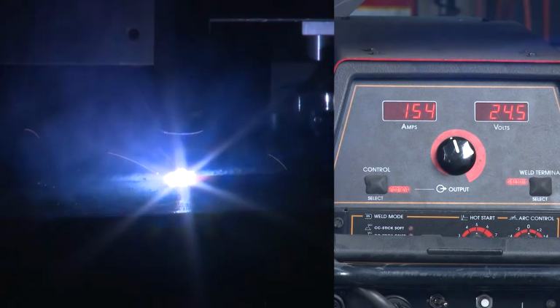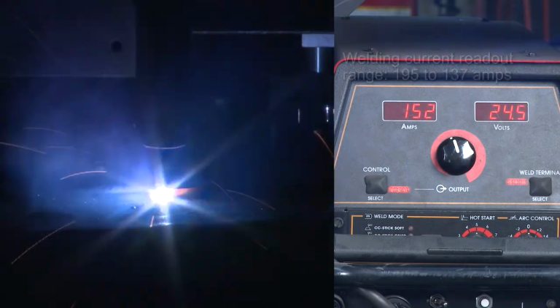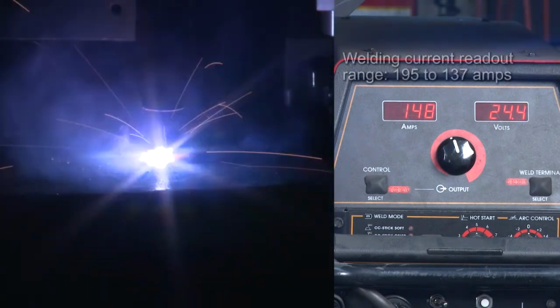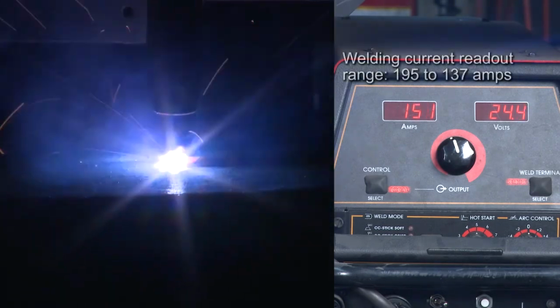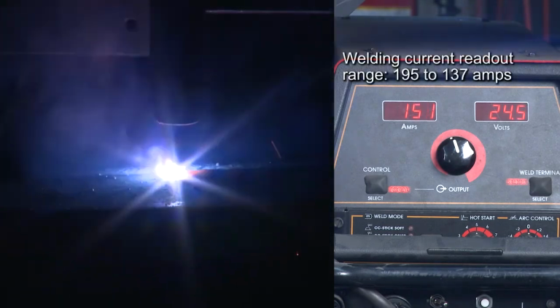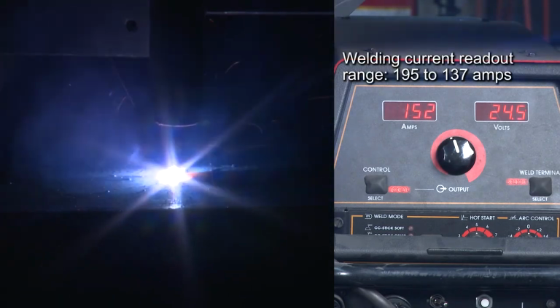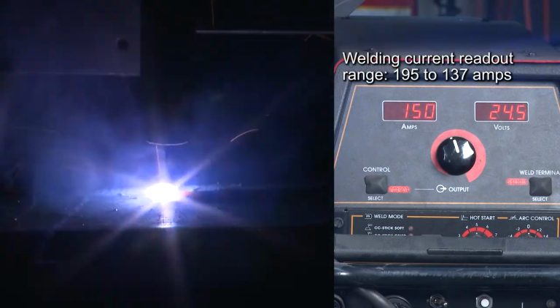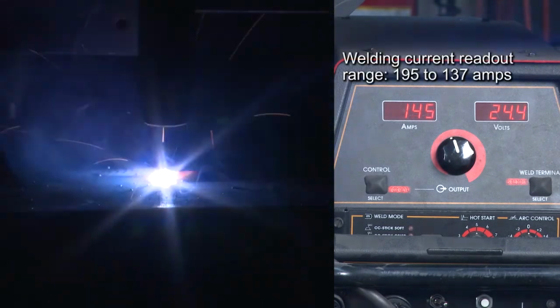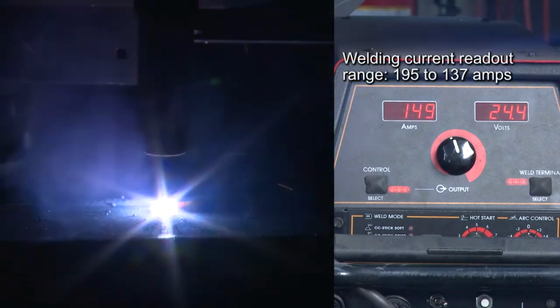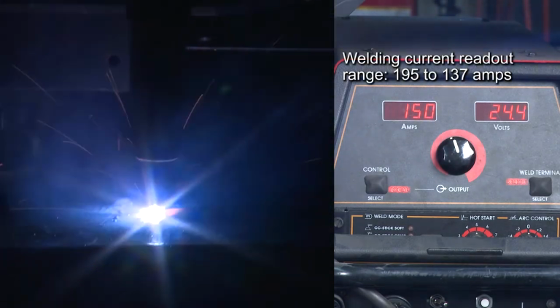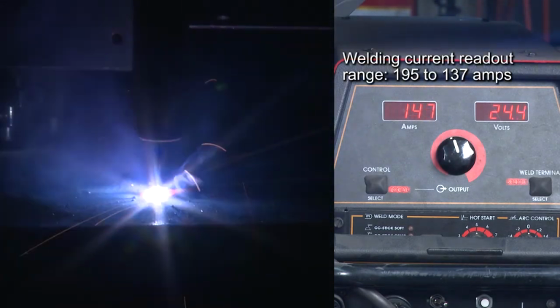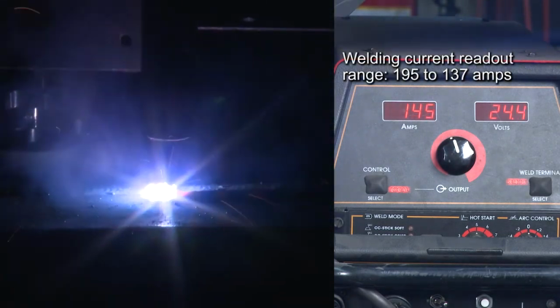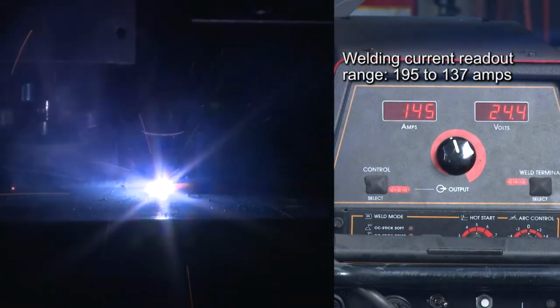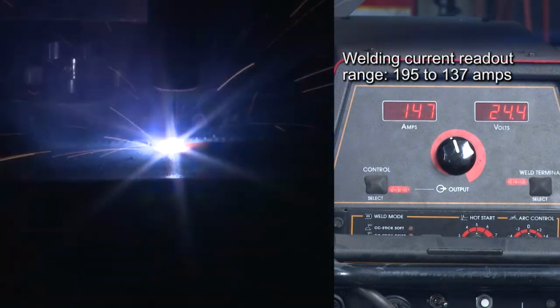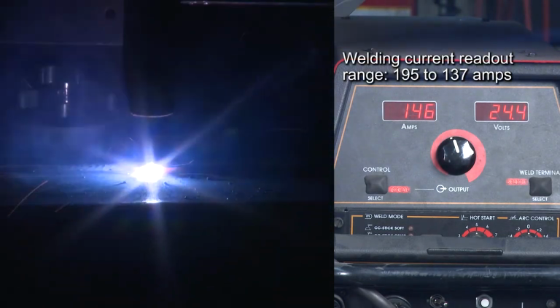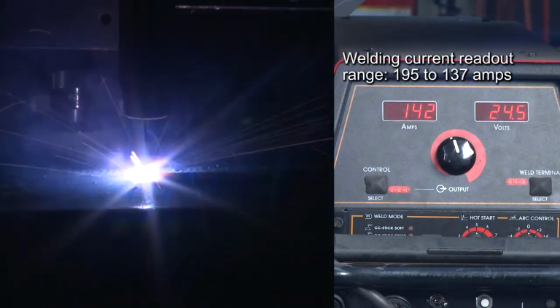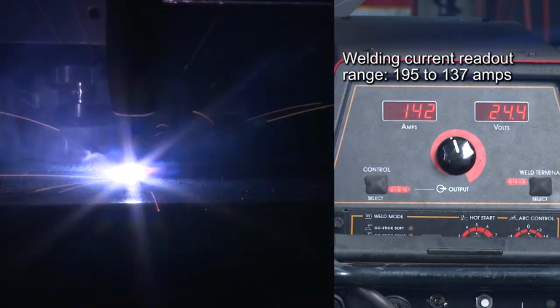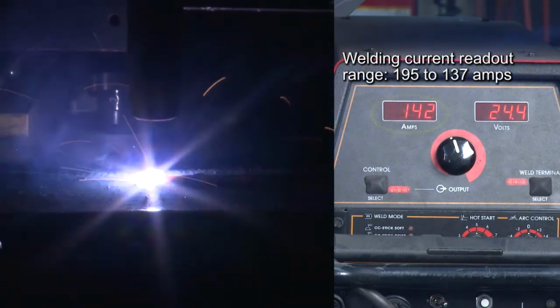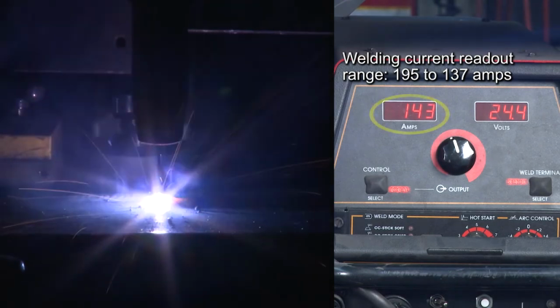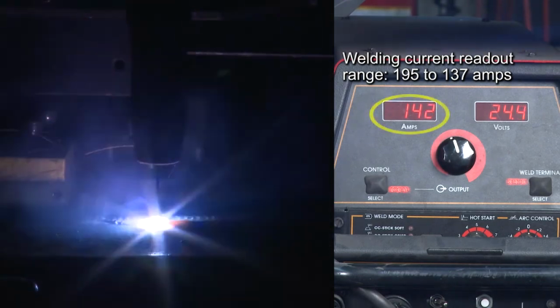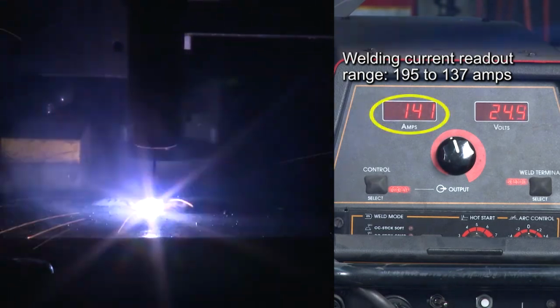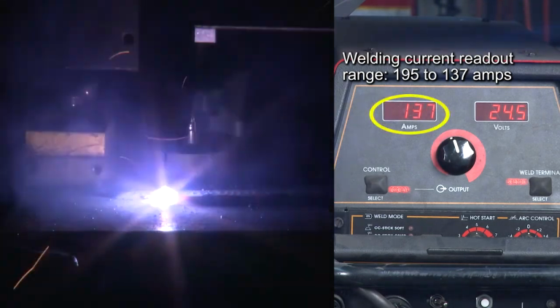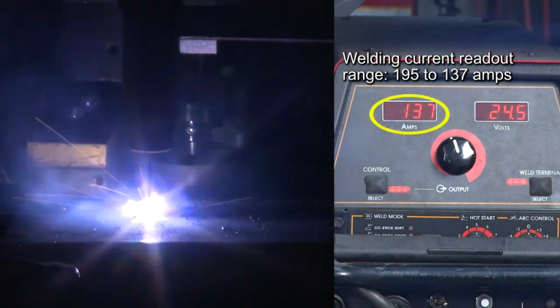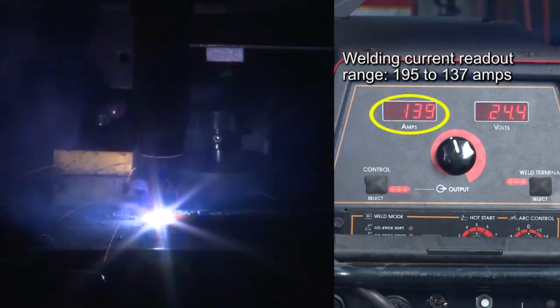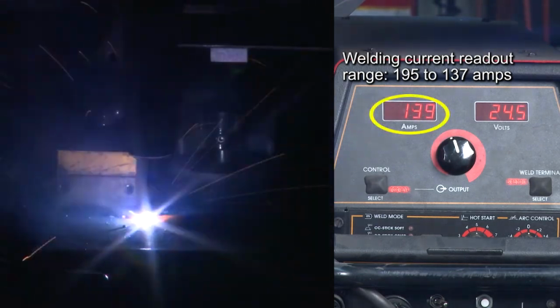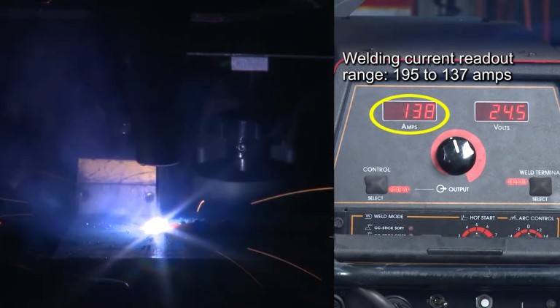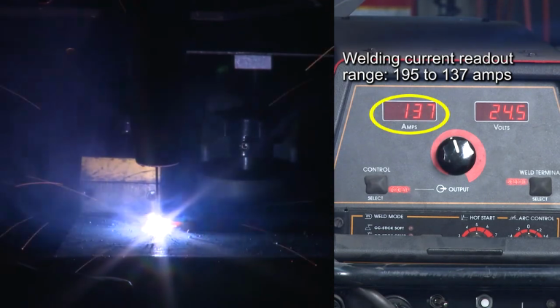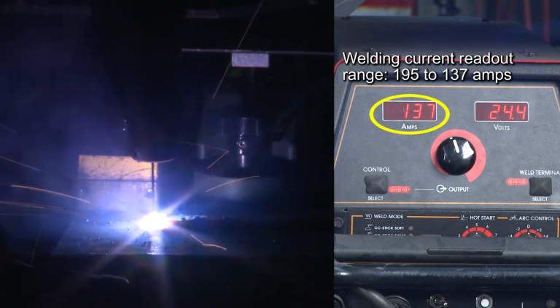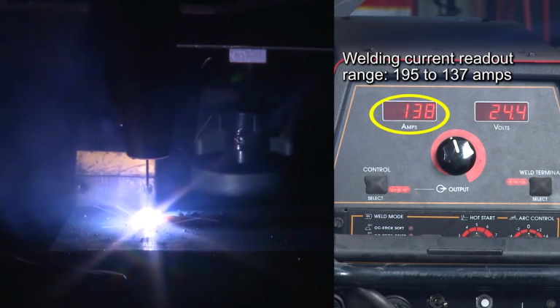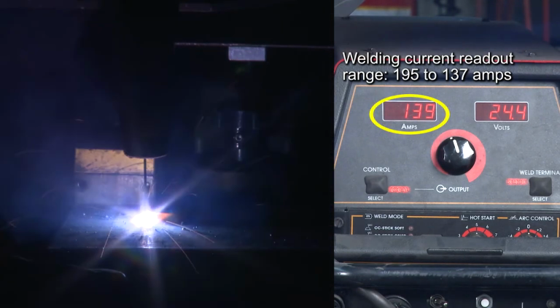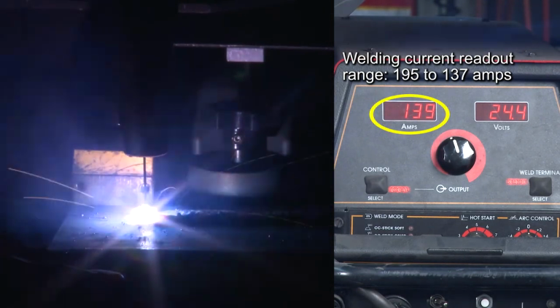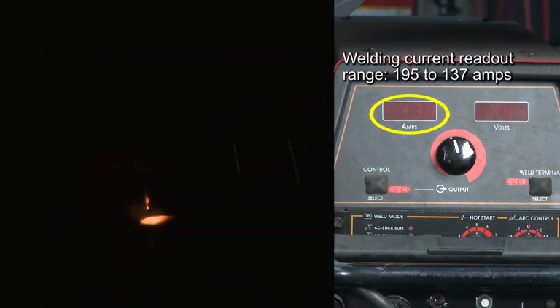At the beginning of the weld, the welding current readout is as high as 195 amps. At the end of the weld, the current readout is as low as 137 amps.